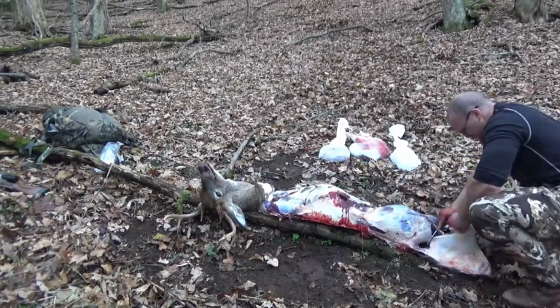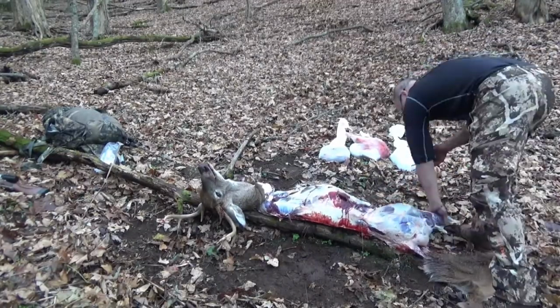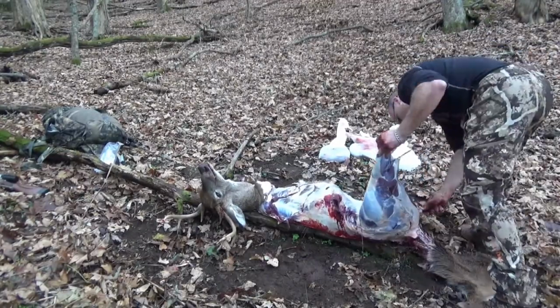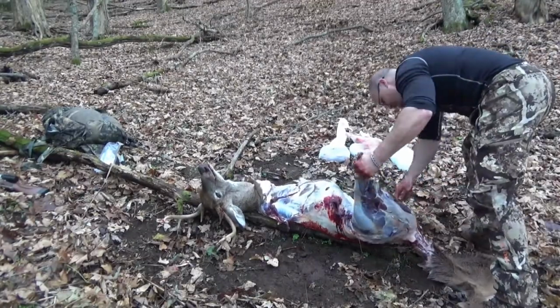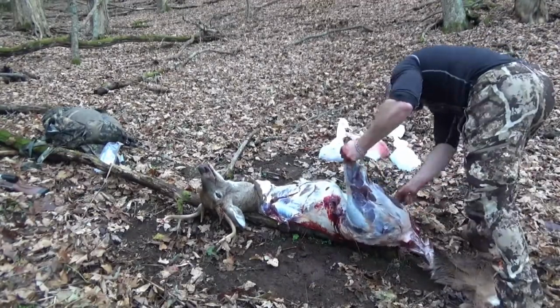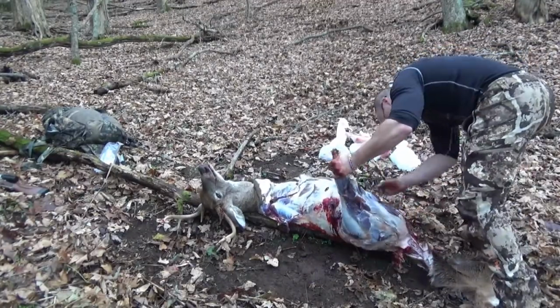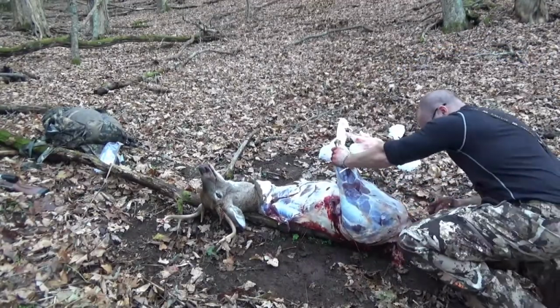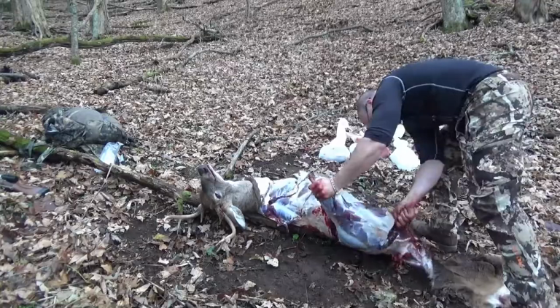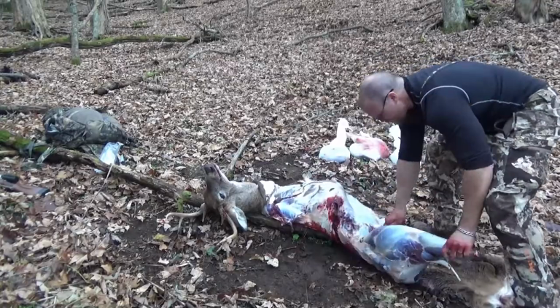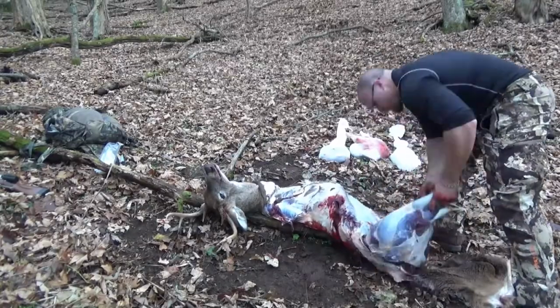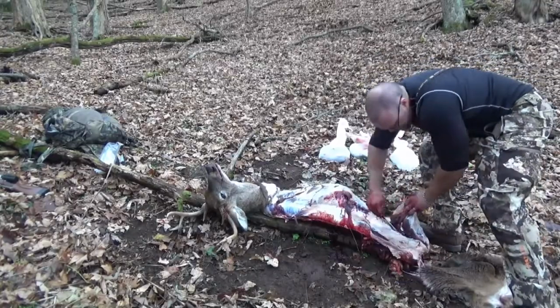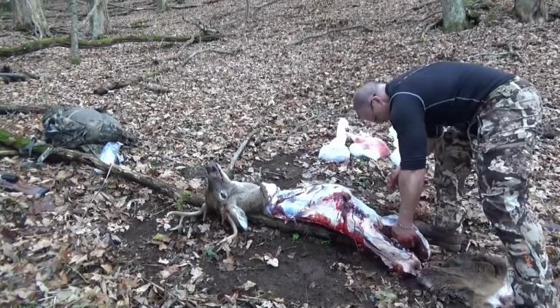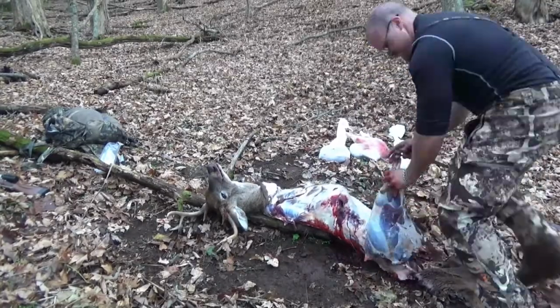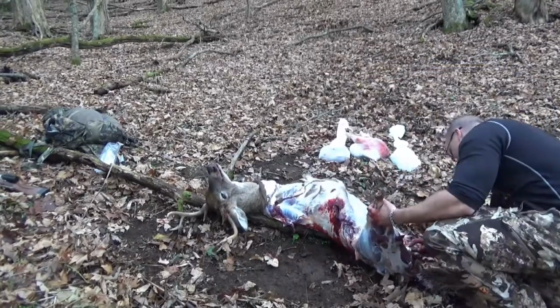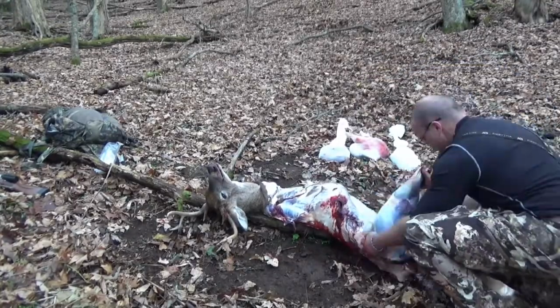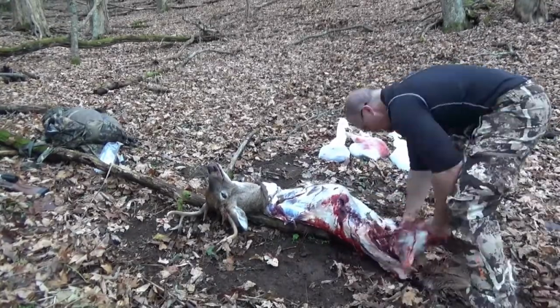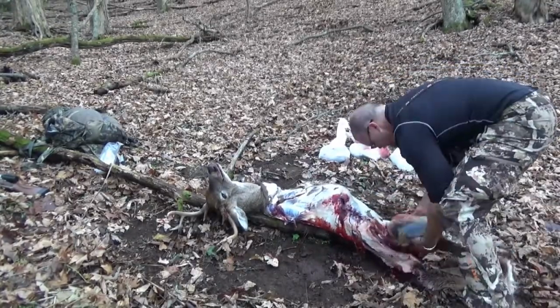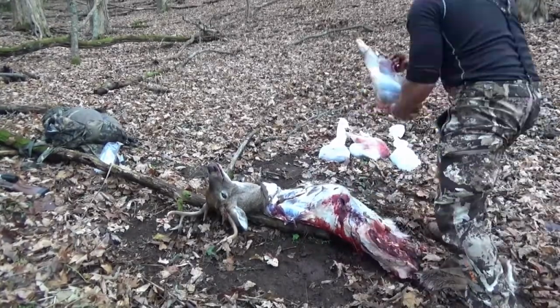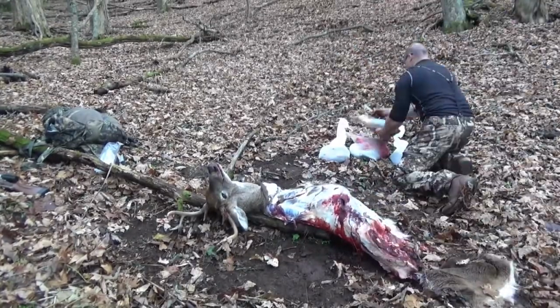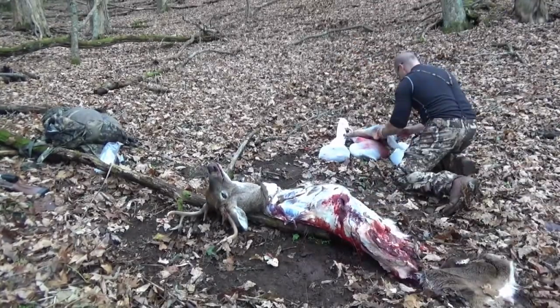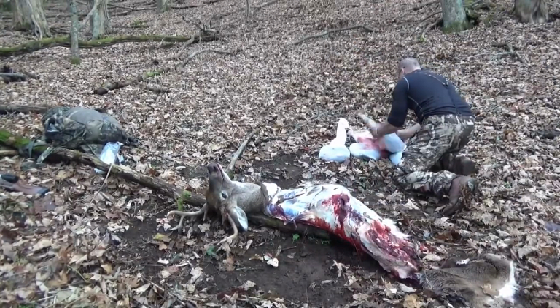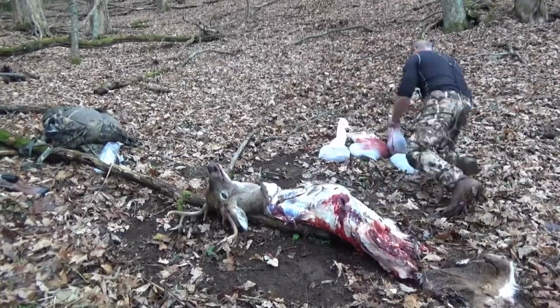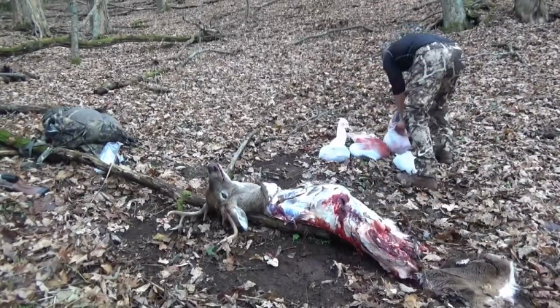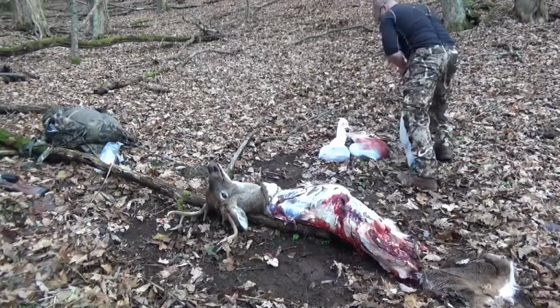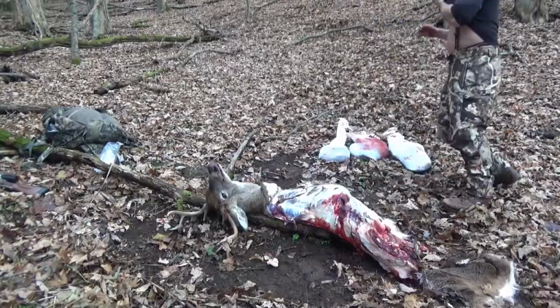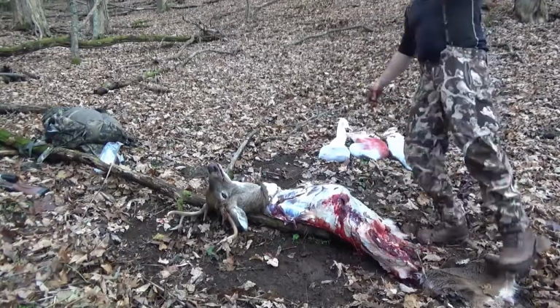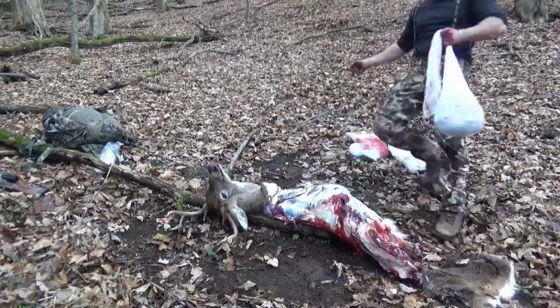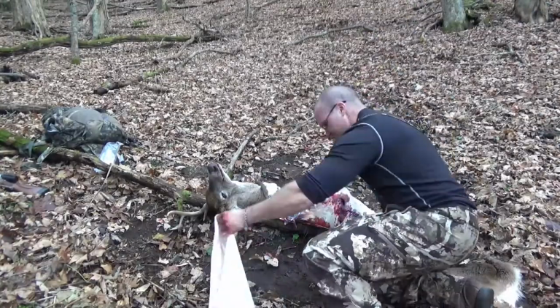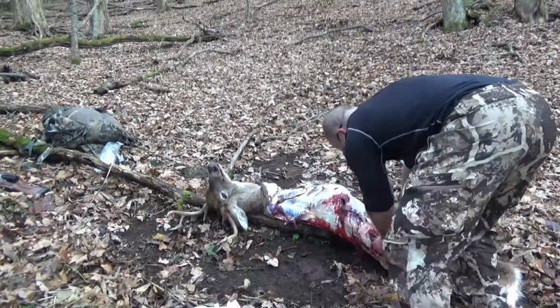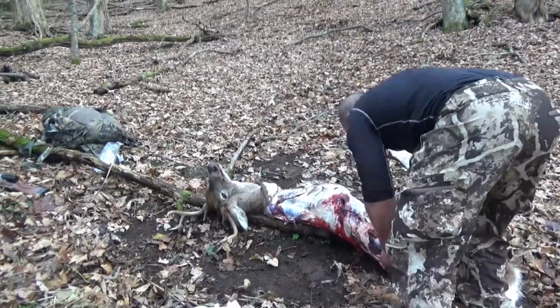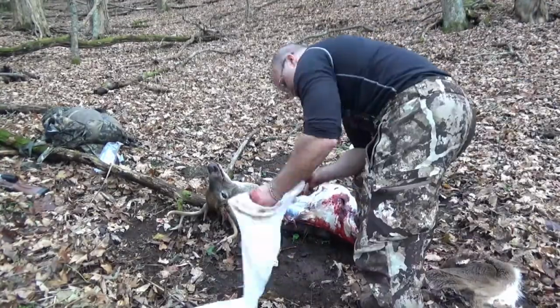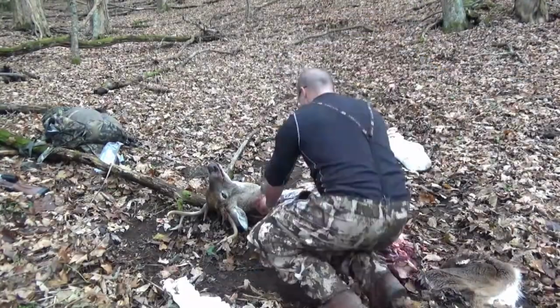I don't even care if I cut the hide — all I'm going to take is the skull. Same thing on the back. You've already got a lot of the flesh cut free from that back ham, so it's going to come off pretty easy. You're just picking meat.